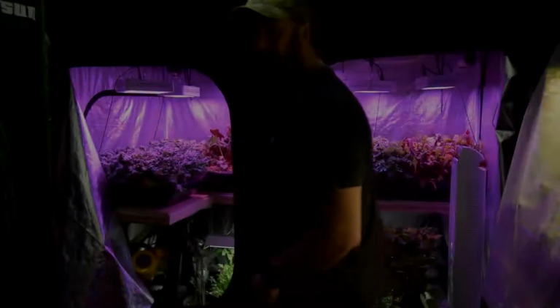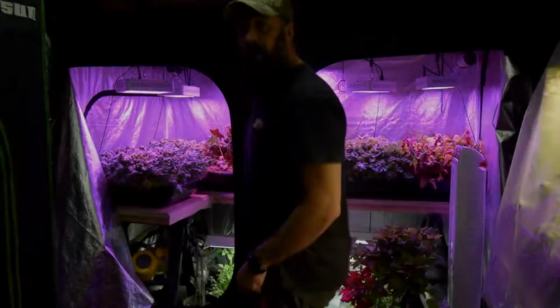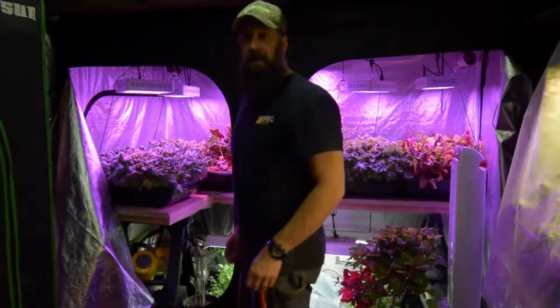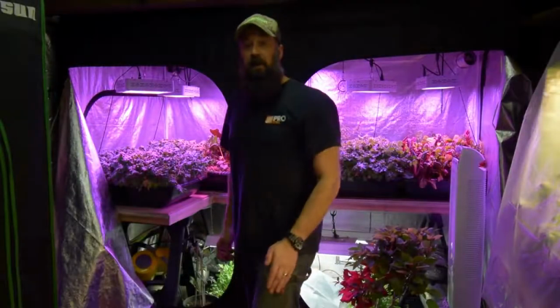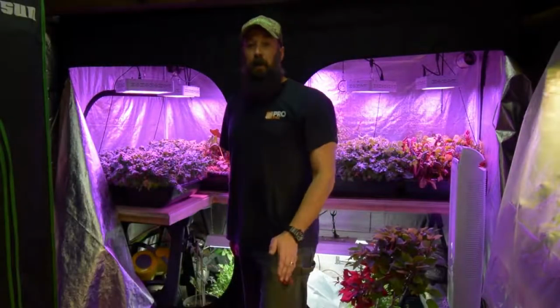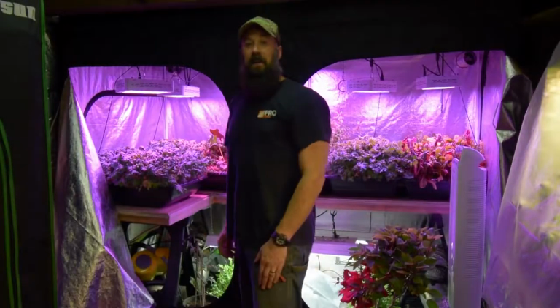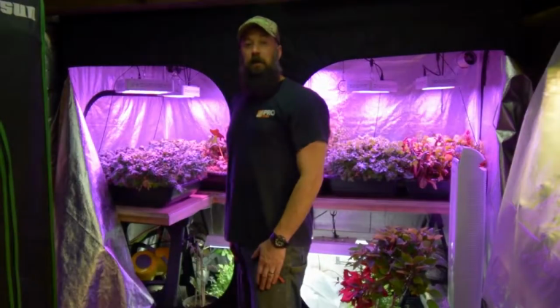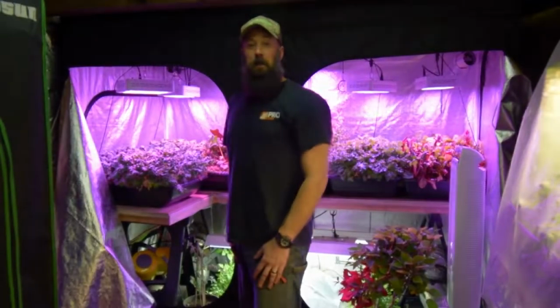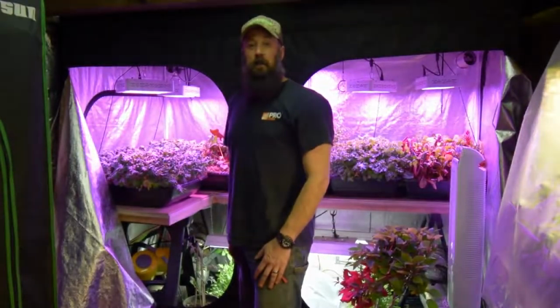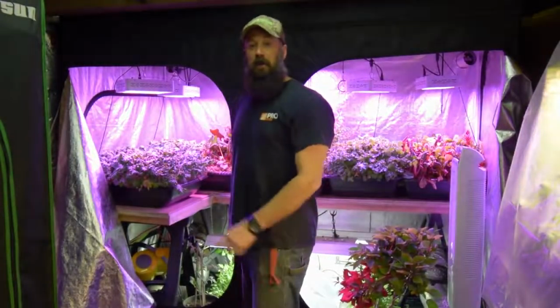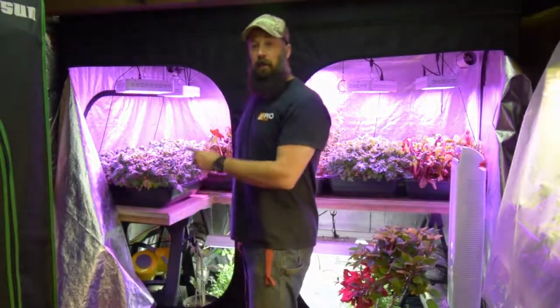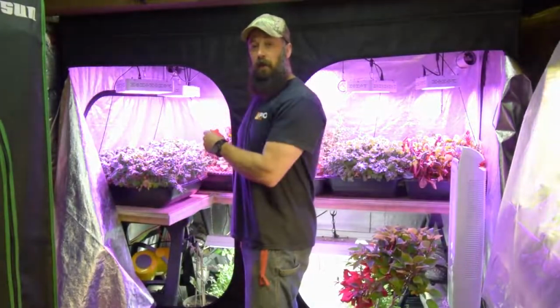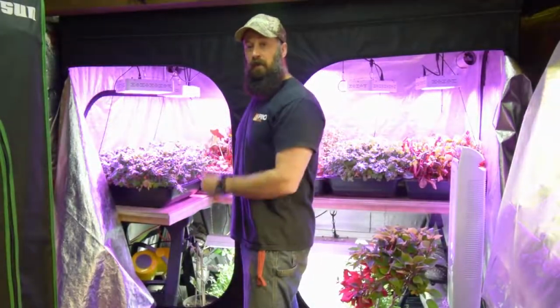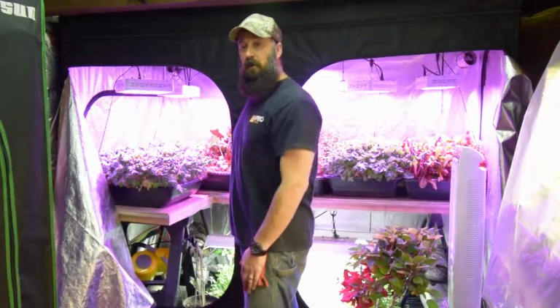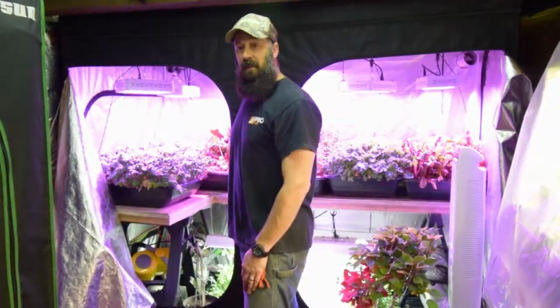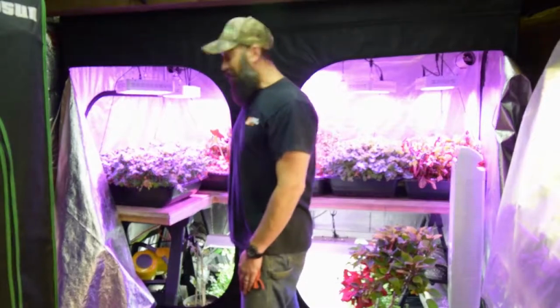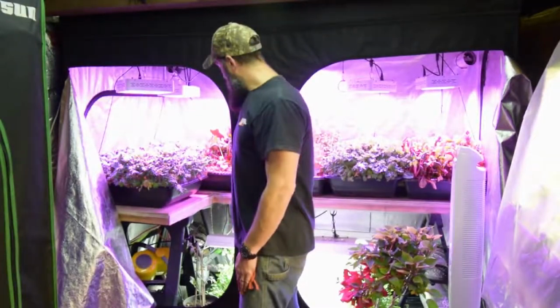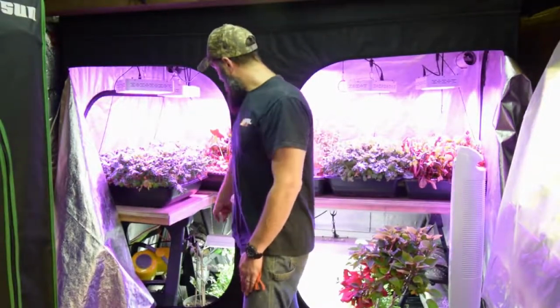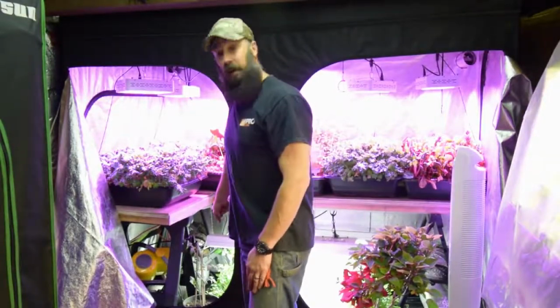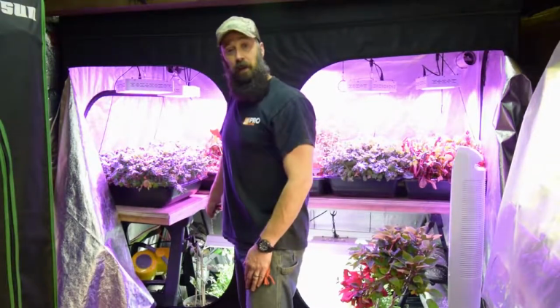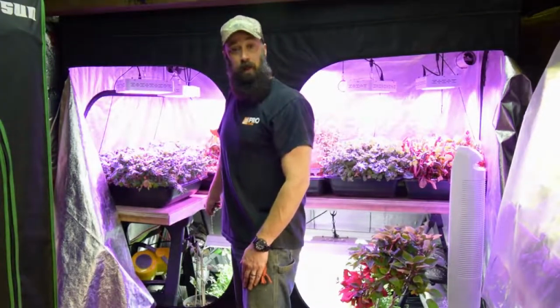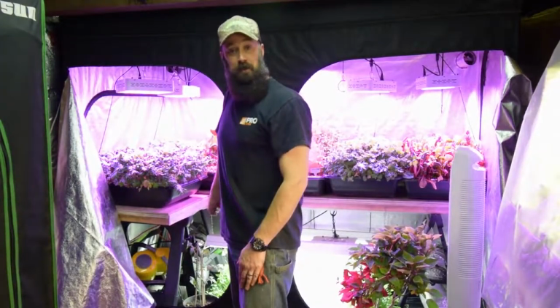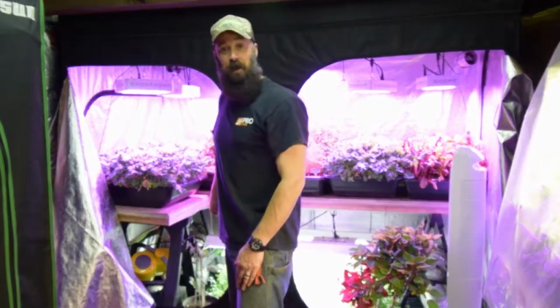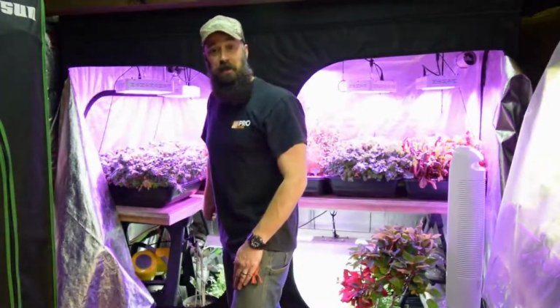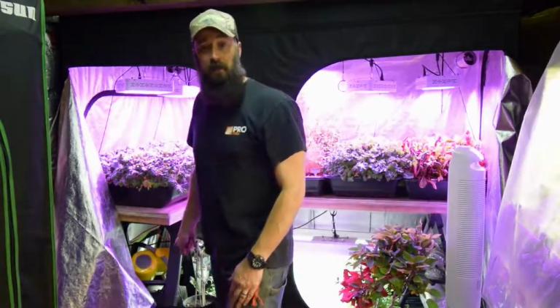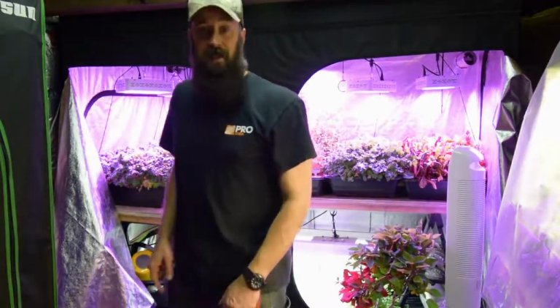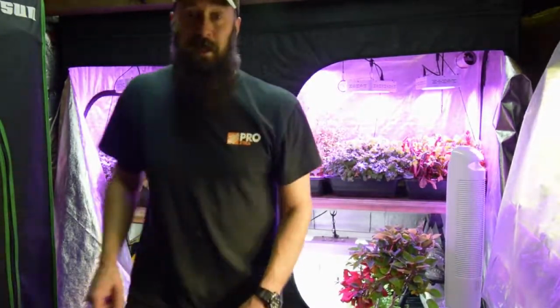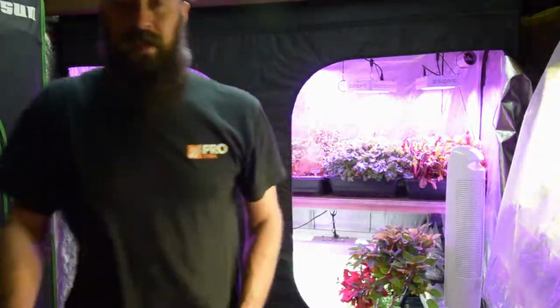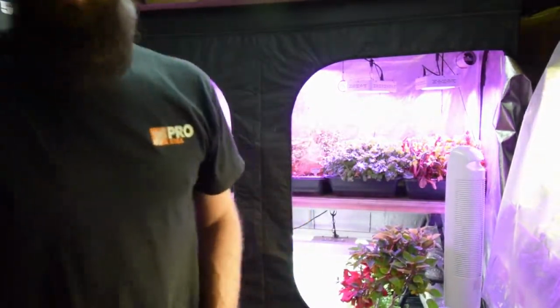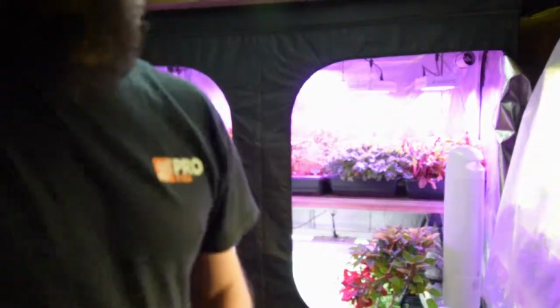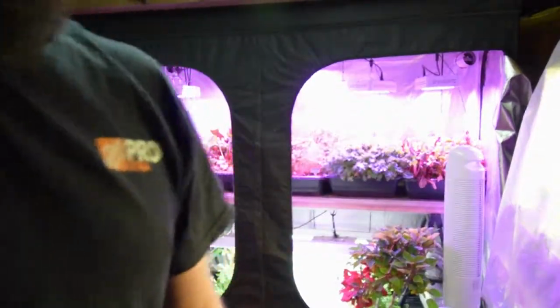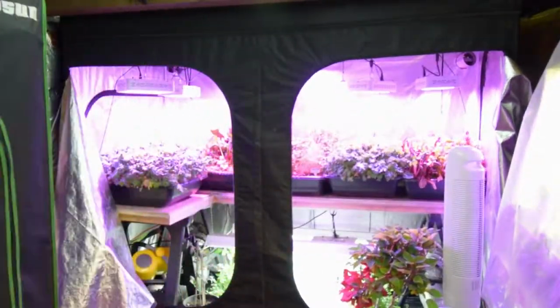Hey guys, this is Brian again from P&B Homesteading. I wanted to give you the update for the large grow tent and show you that we've got our first sprouts of the eggplants.